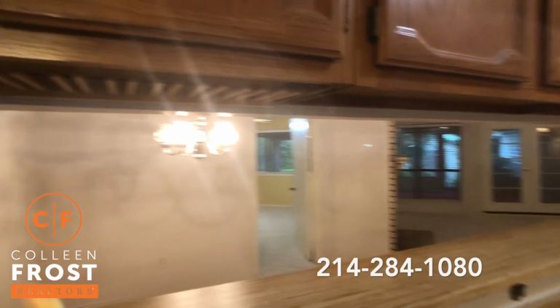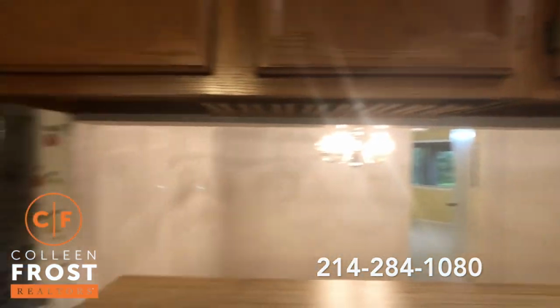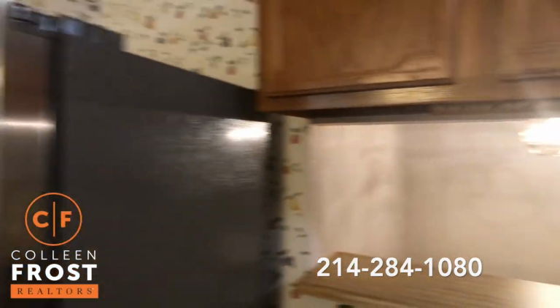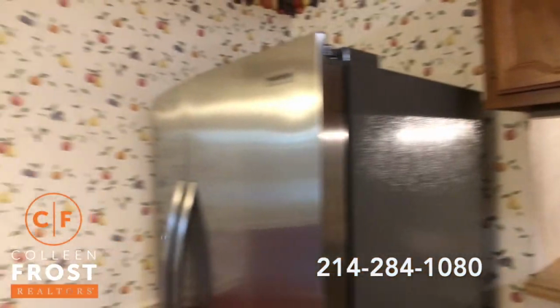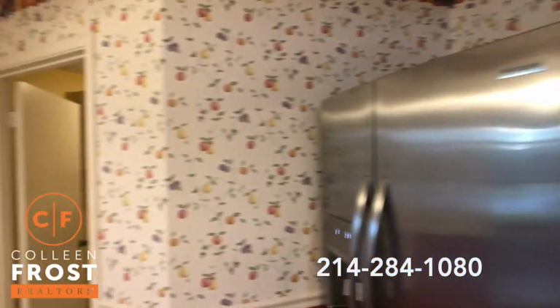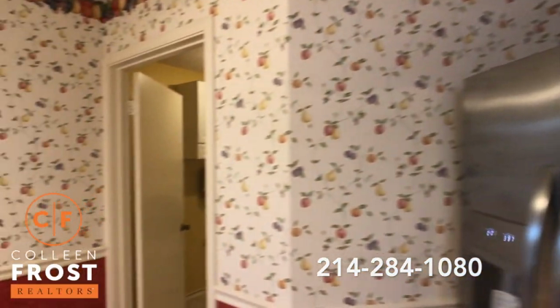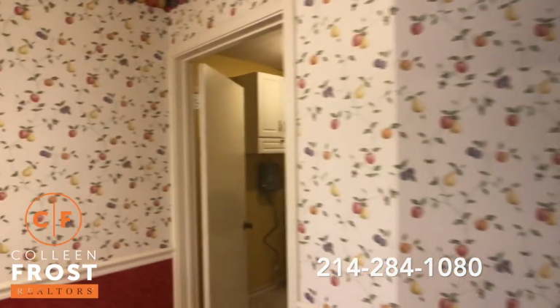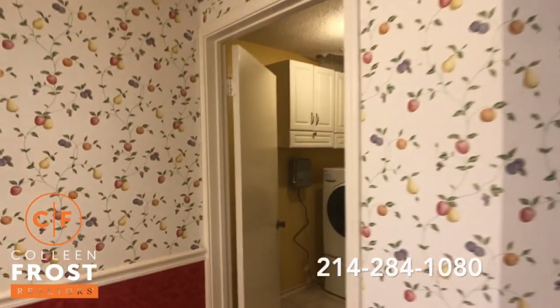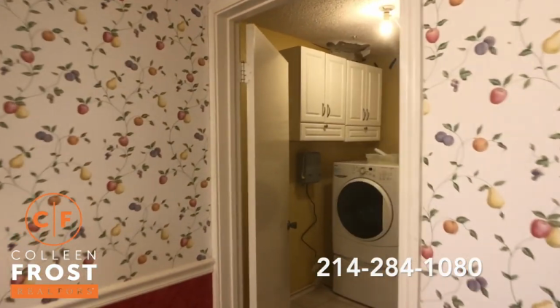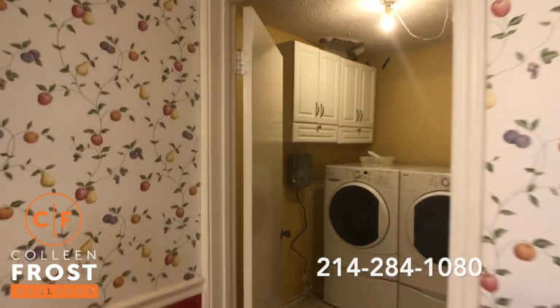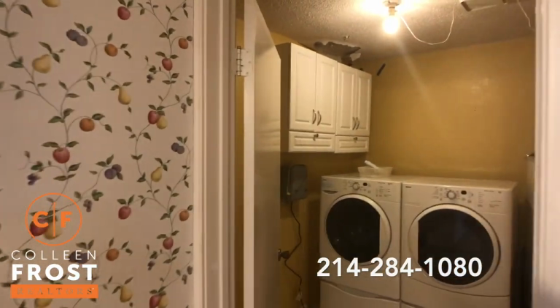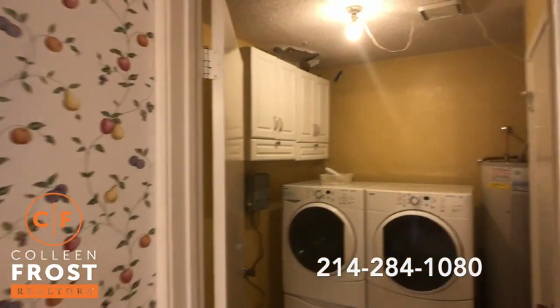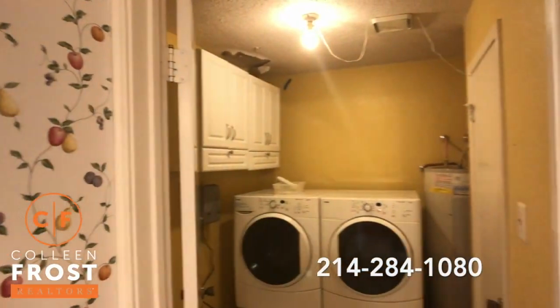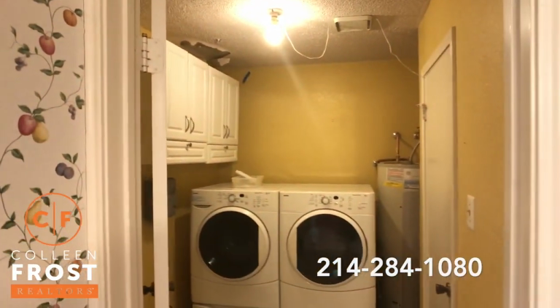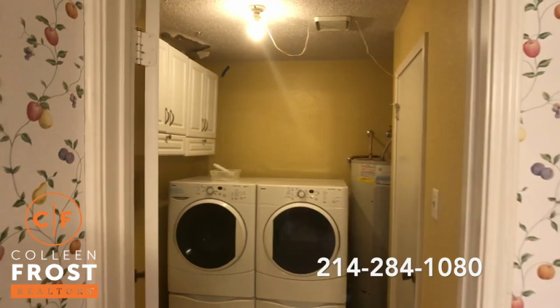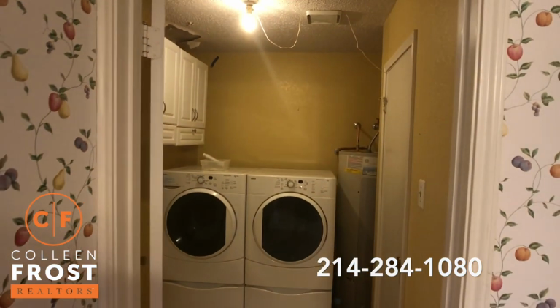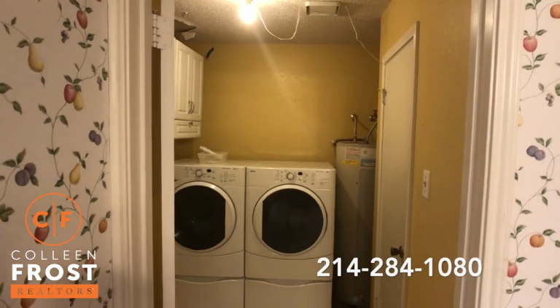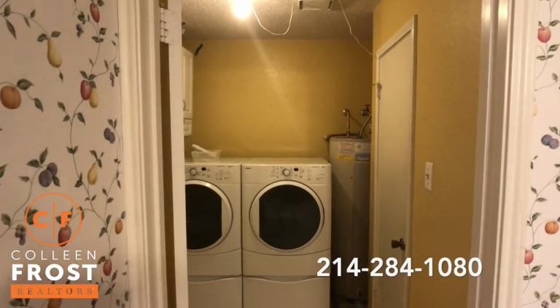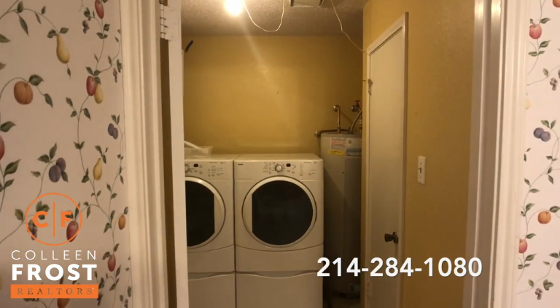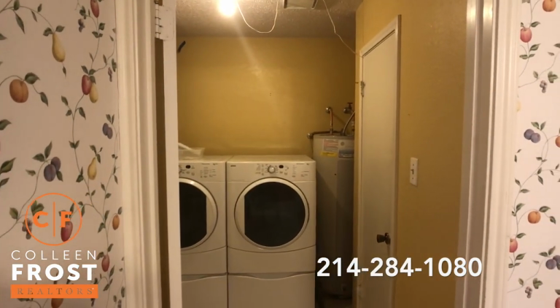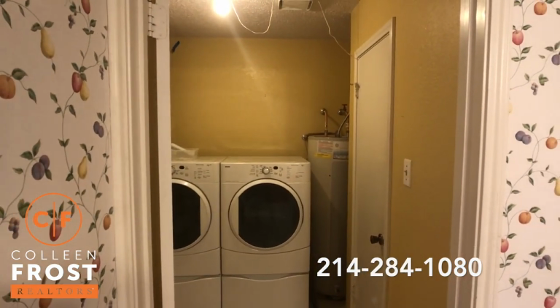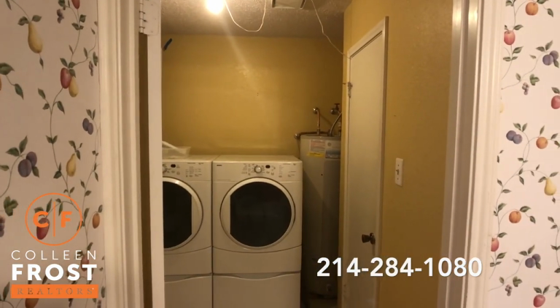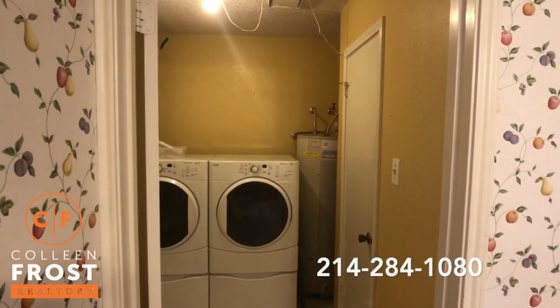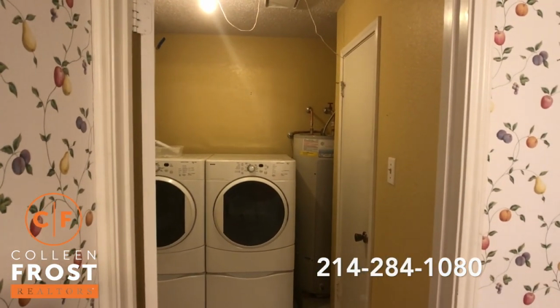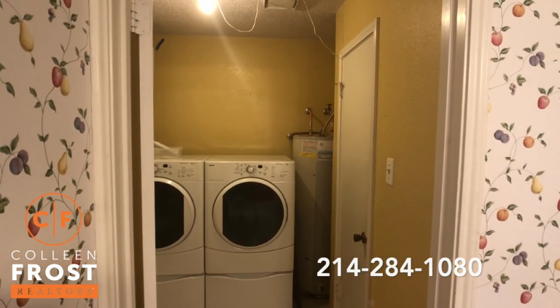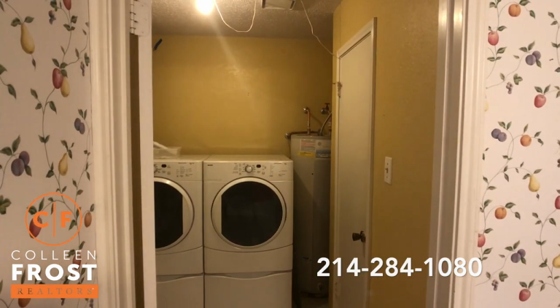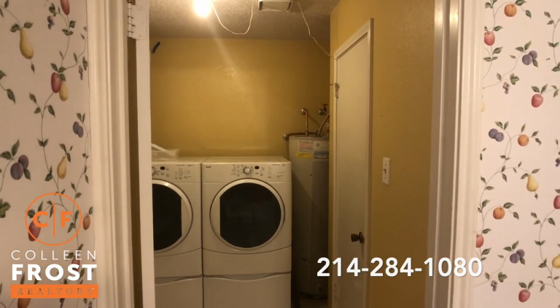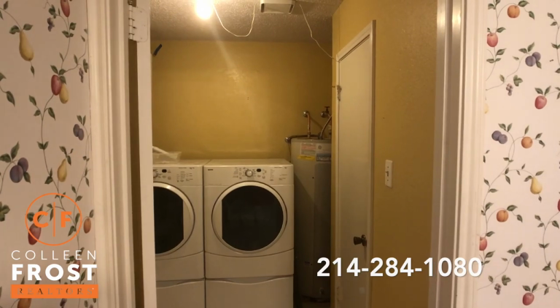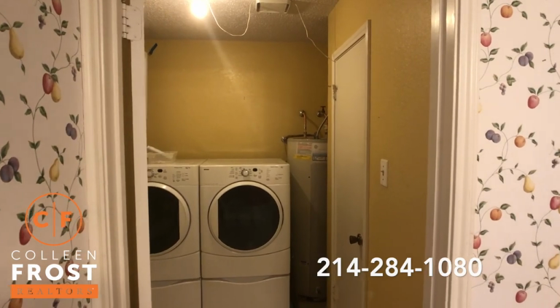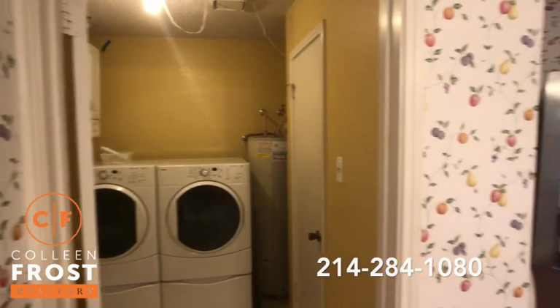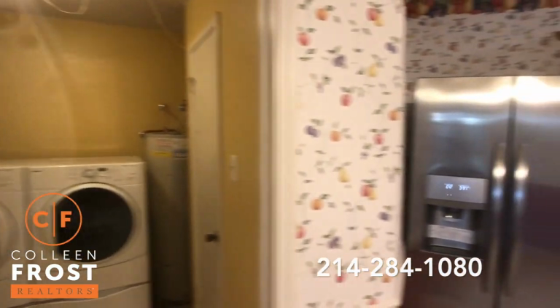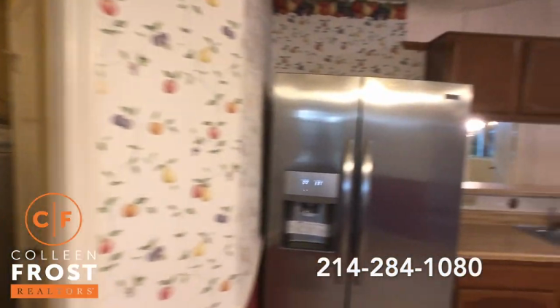And here we have our utility room, which is really nice because it's completely separate. You don't have to go from the garage through the utility room right off the kitchen.